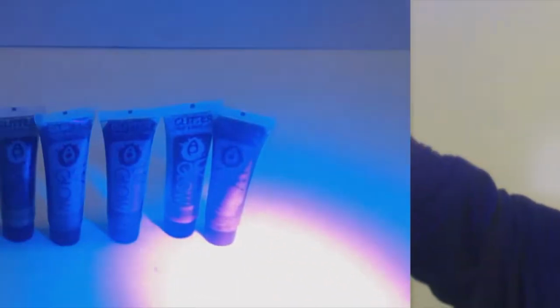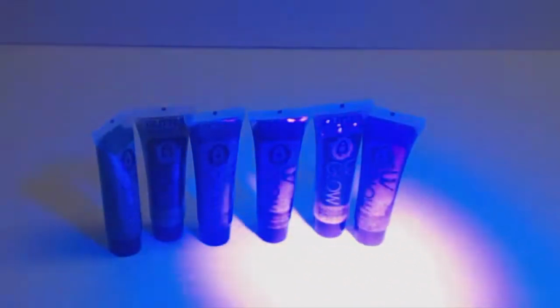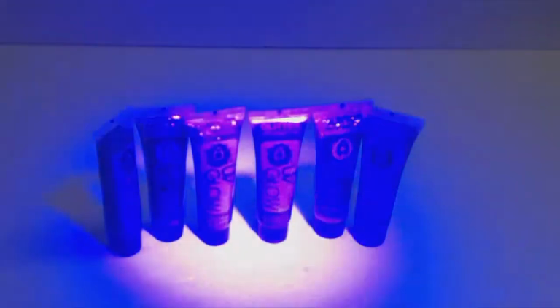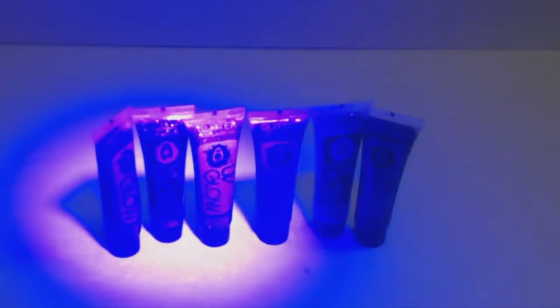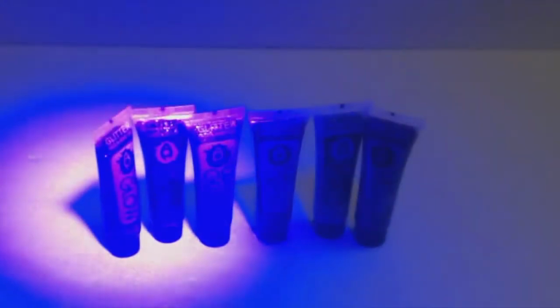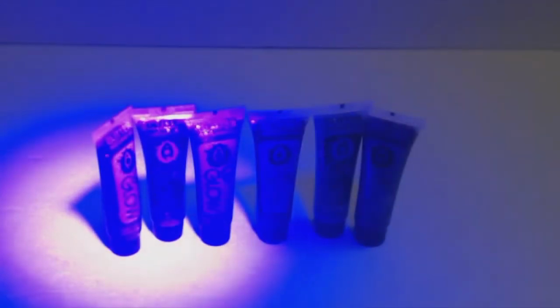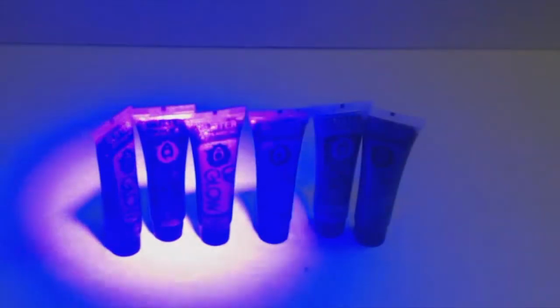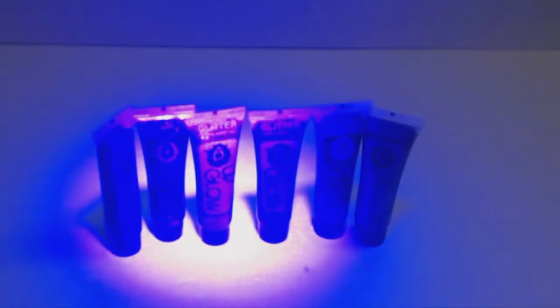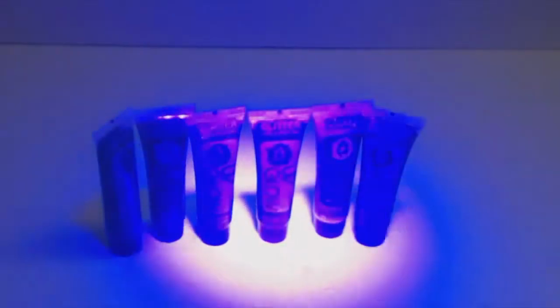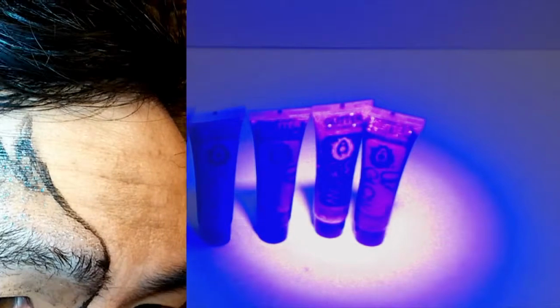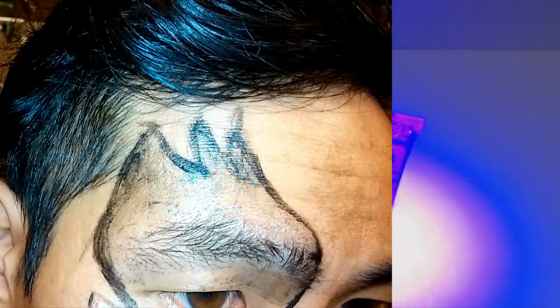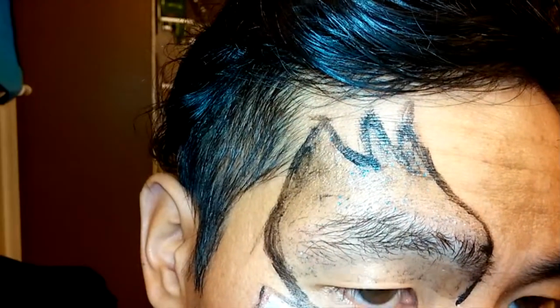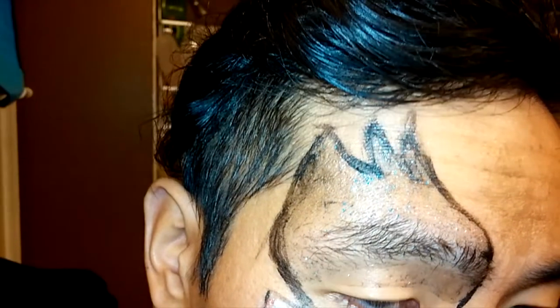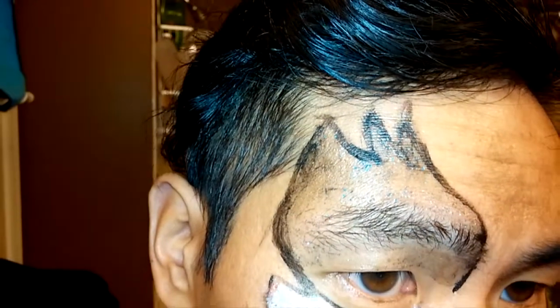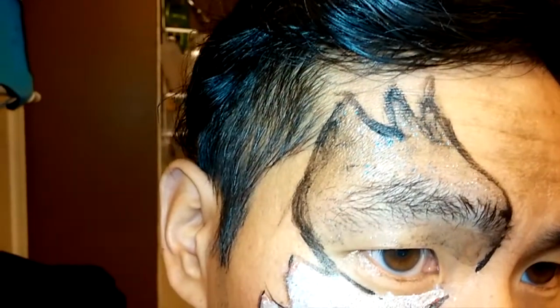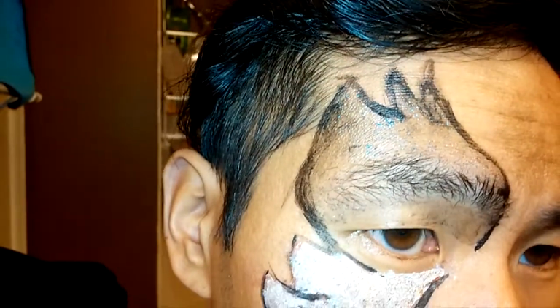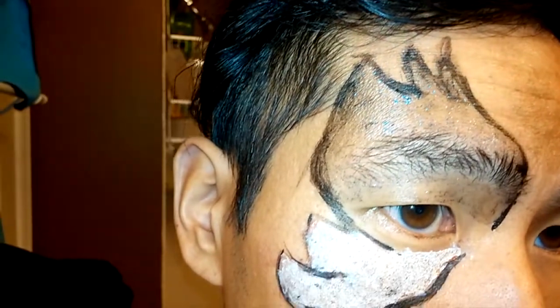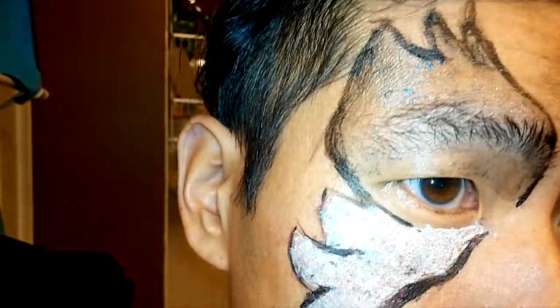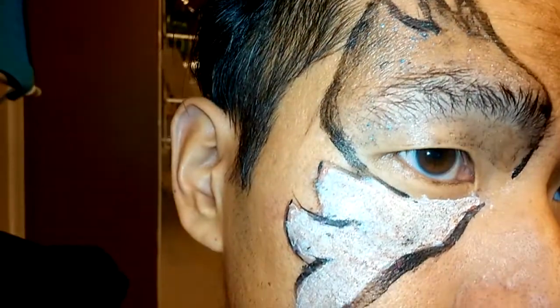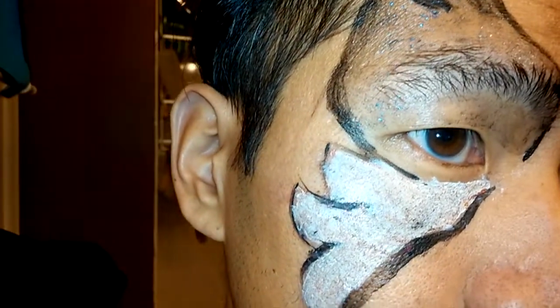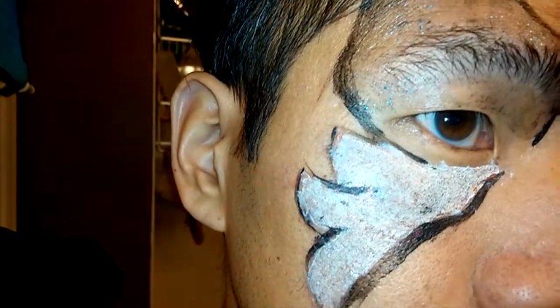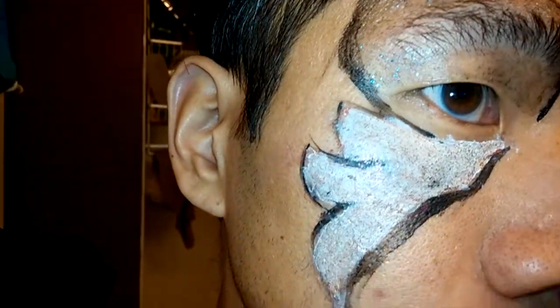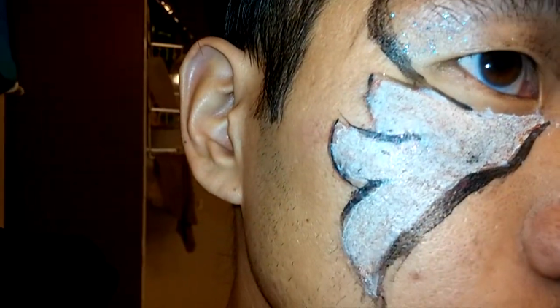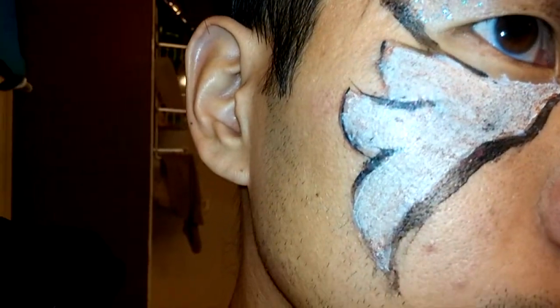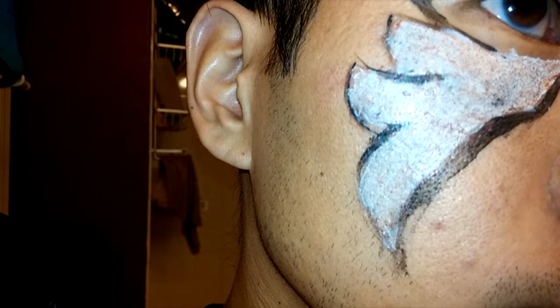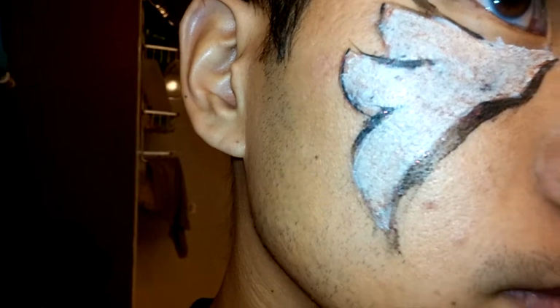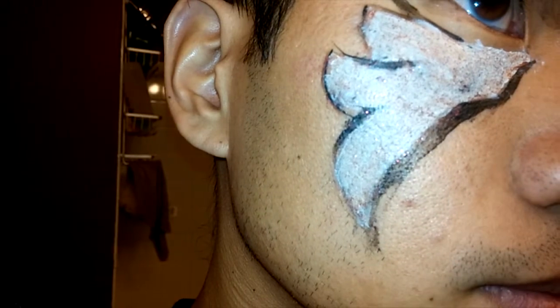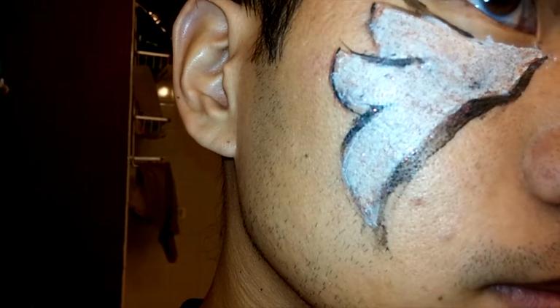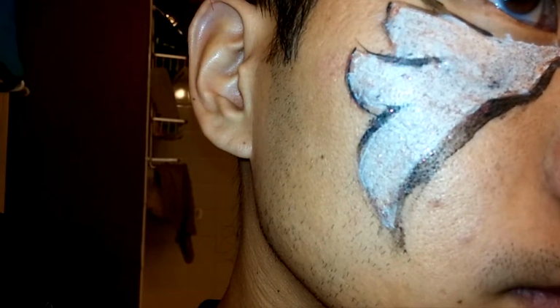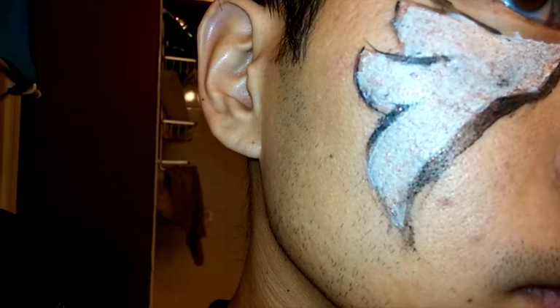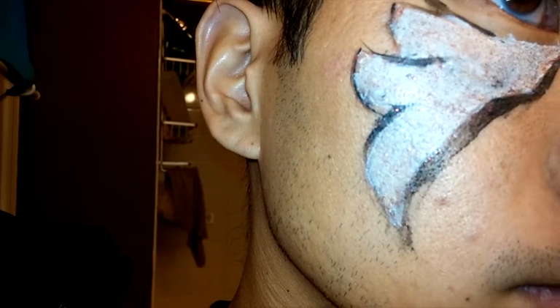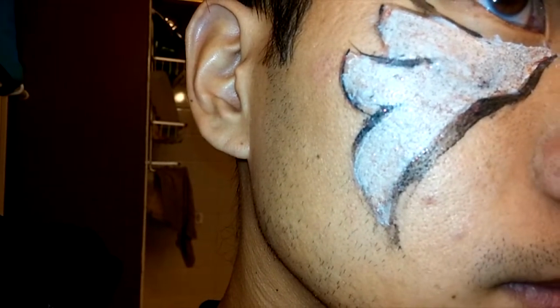You can see that the bottles don't fluoresce under the black light either. The only positive is that it worked well as a seal coat over the cream makeup, which made it dry to the touch and smudge-free. It was also relatively easy to wash off with soap and water.